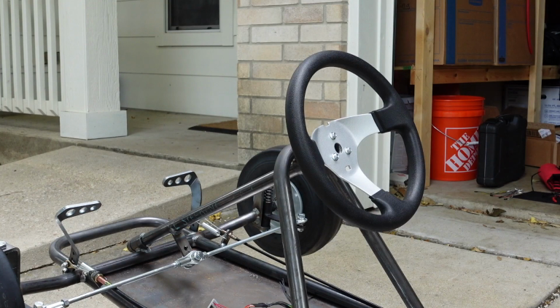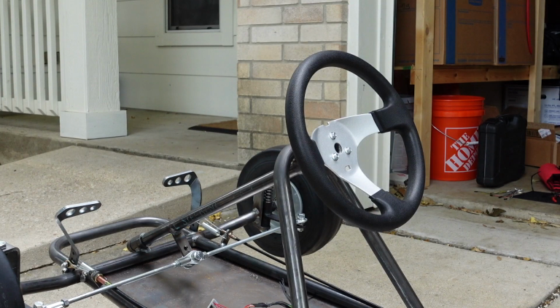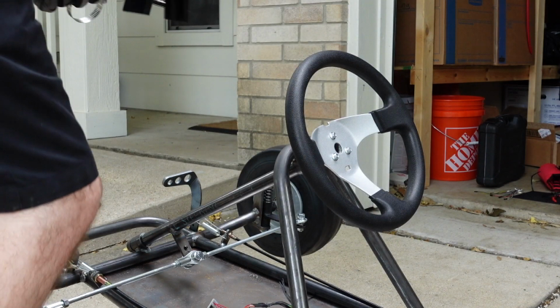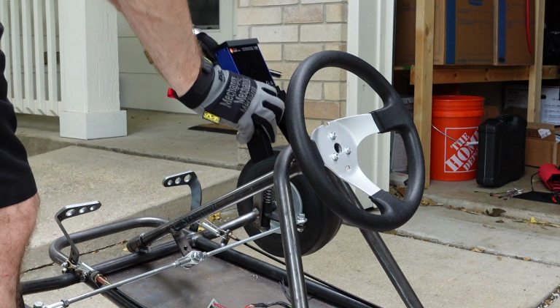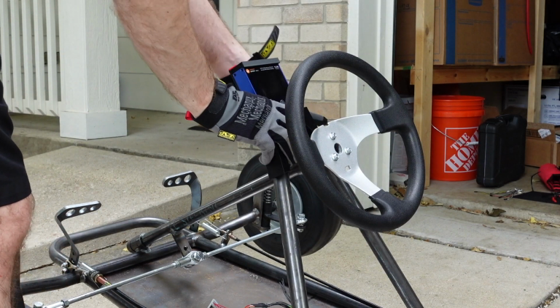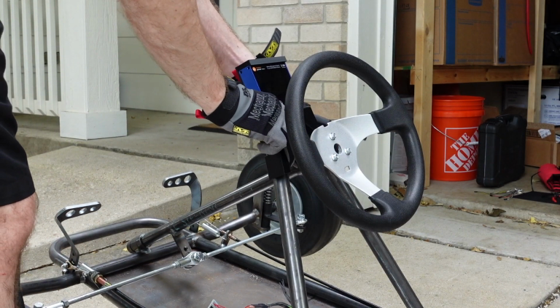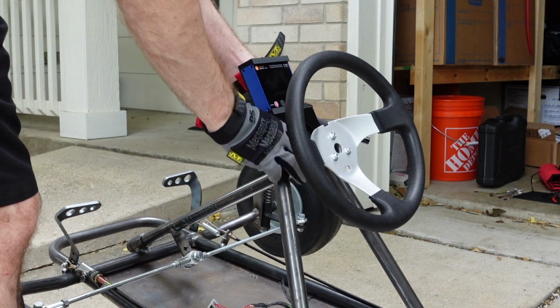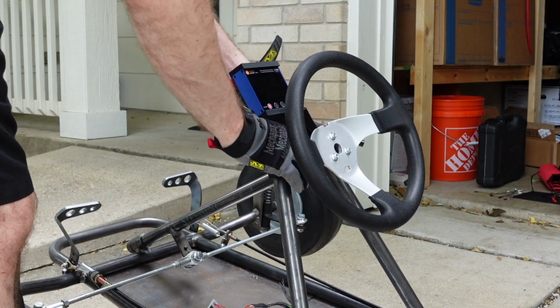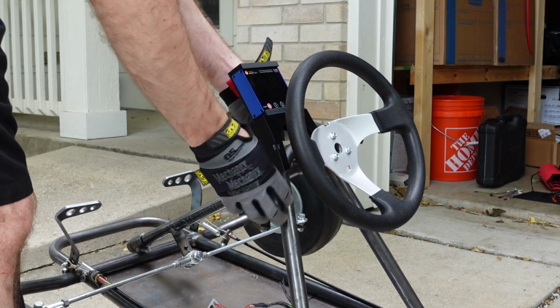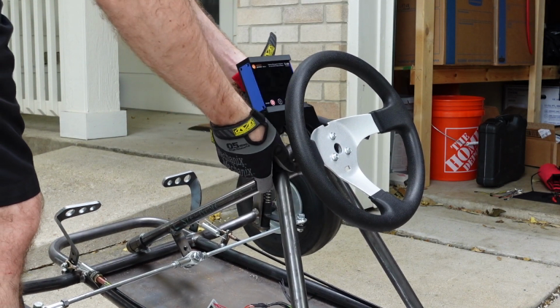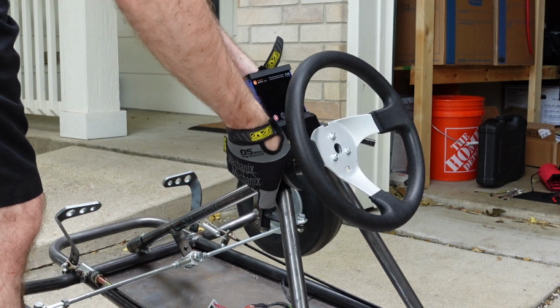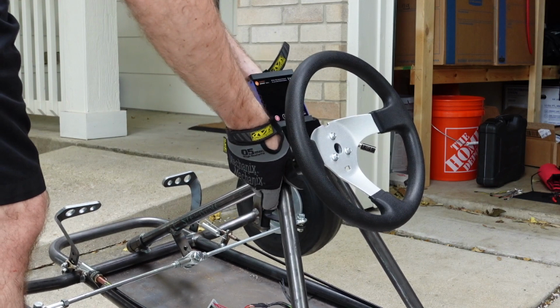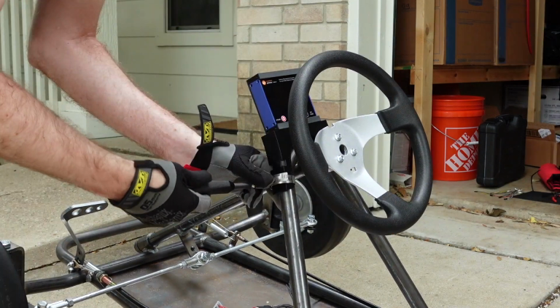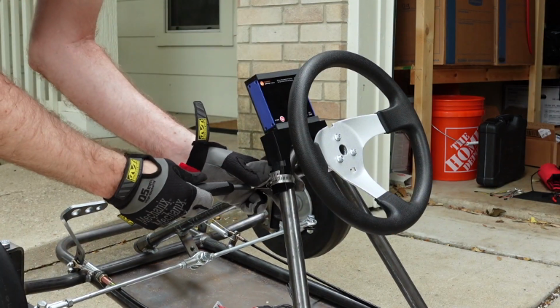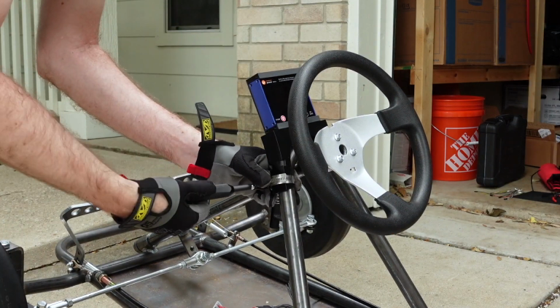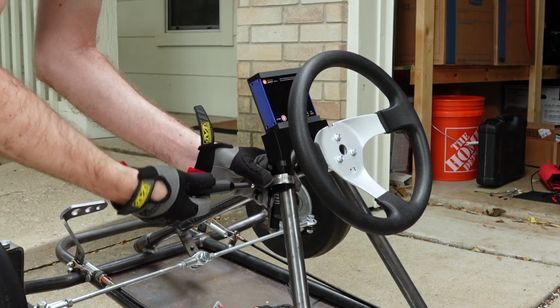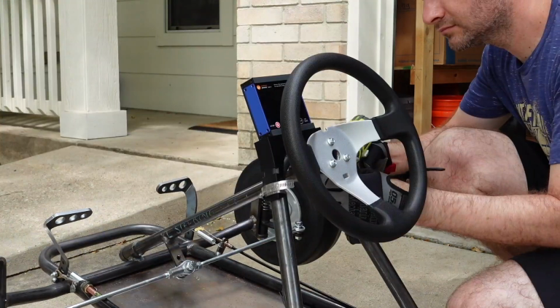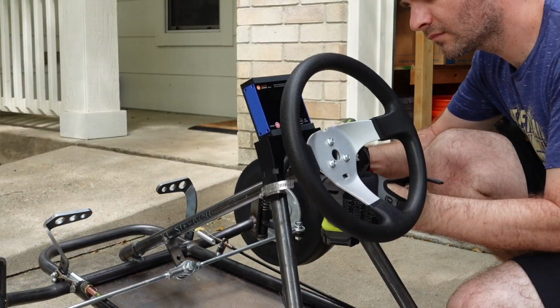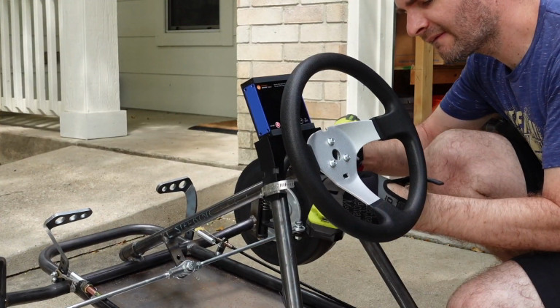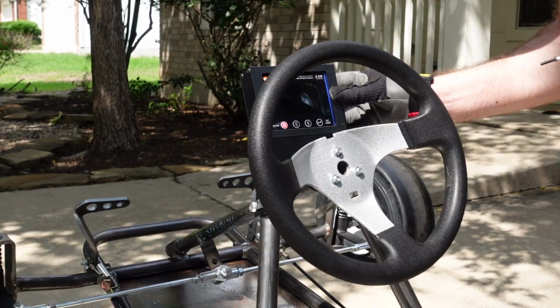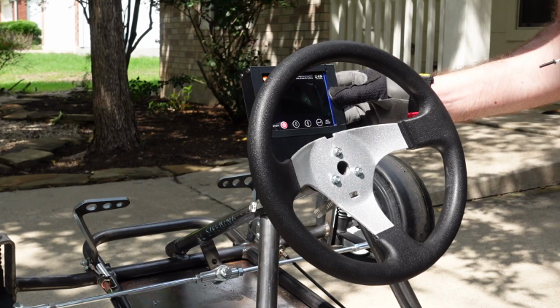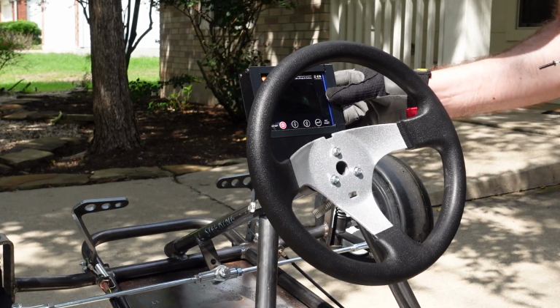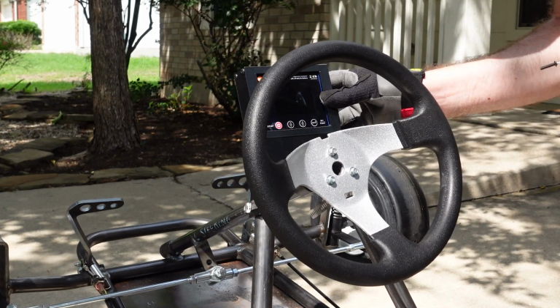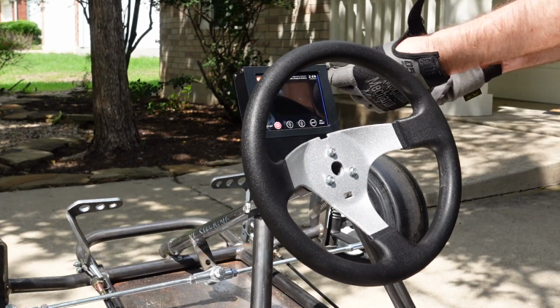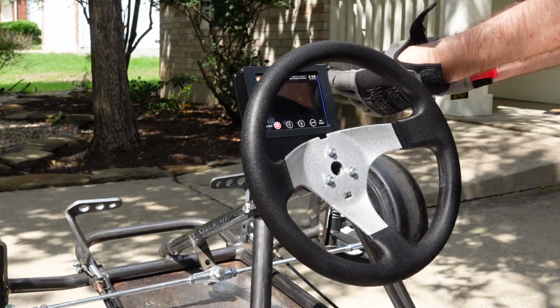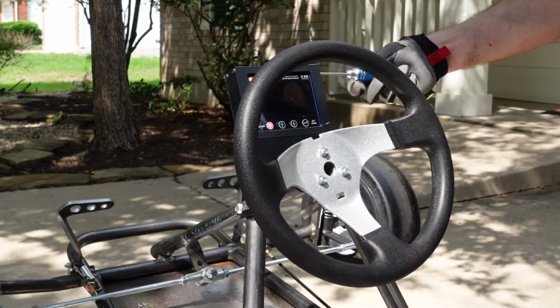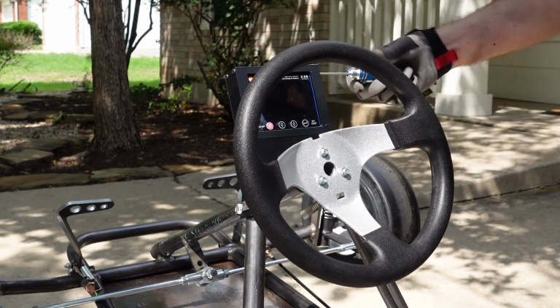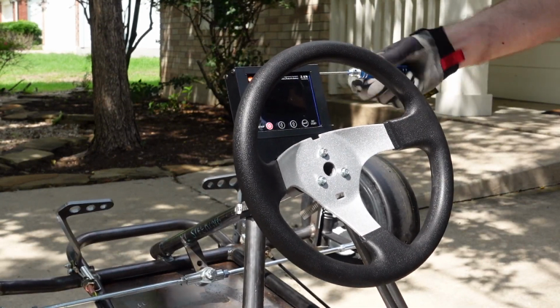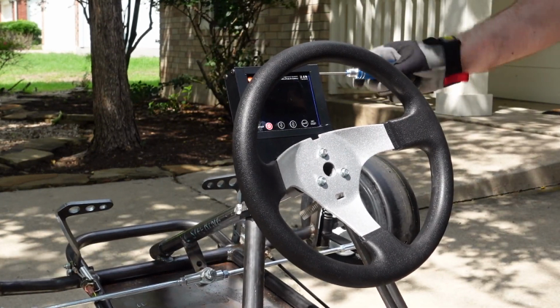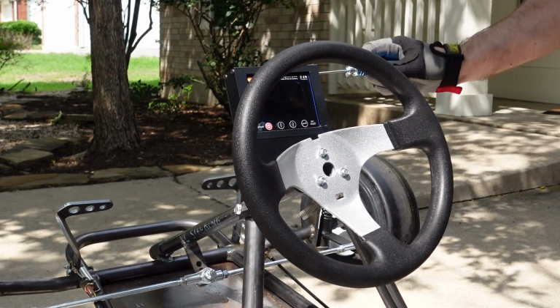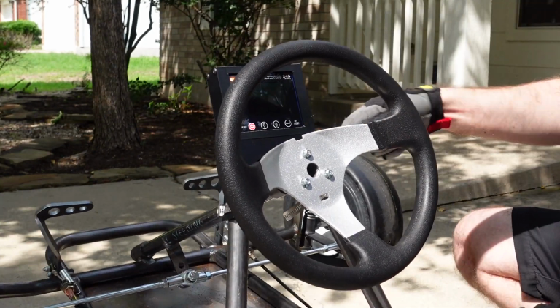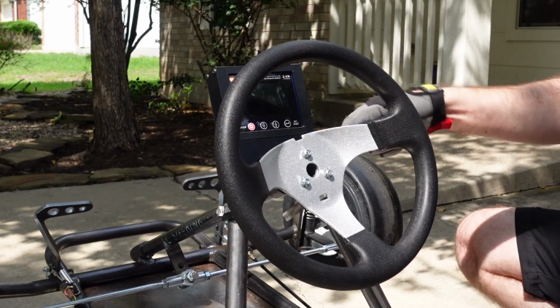I got the 3D printed parts for the display and control panel. The display sits behind the steering wheel and is held on with hose clamps. The display slips into the bracket from the side and is screwed into place with some end caps.